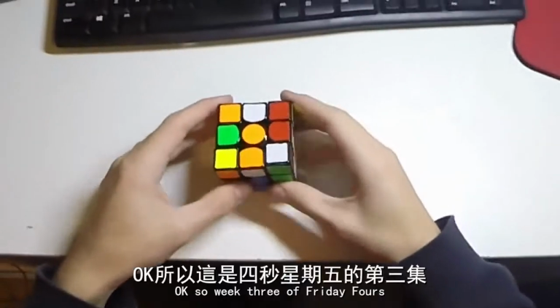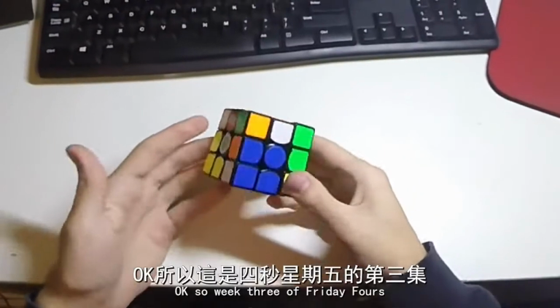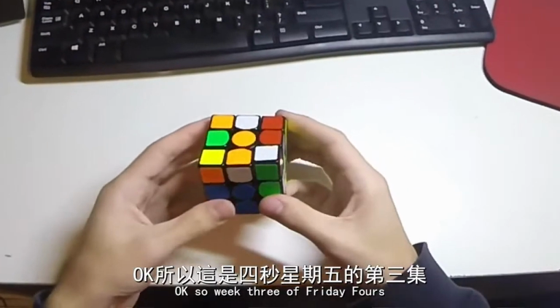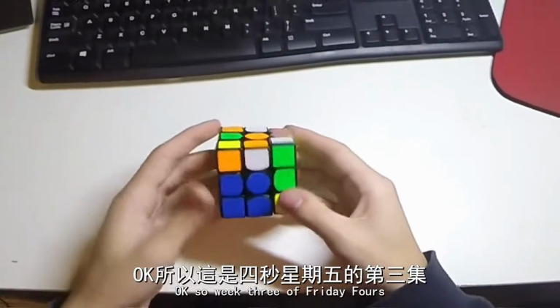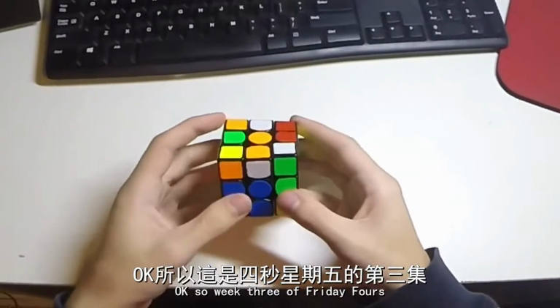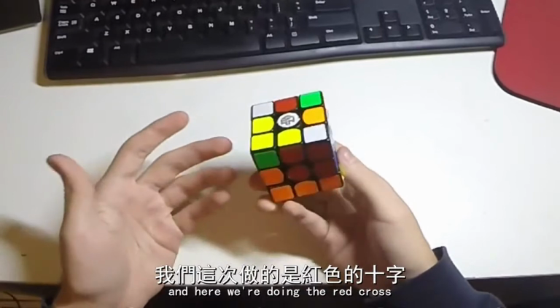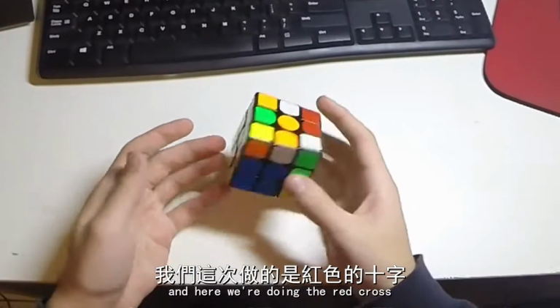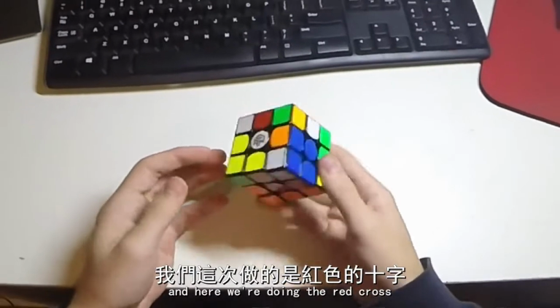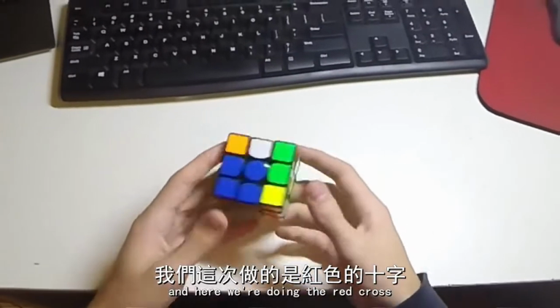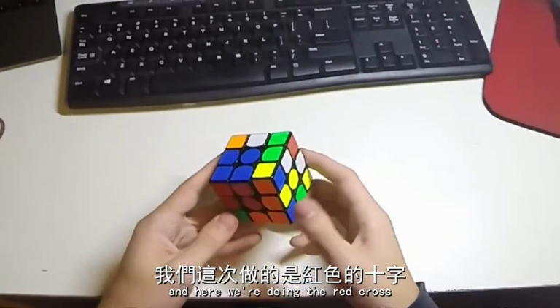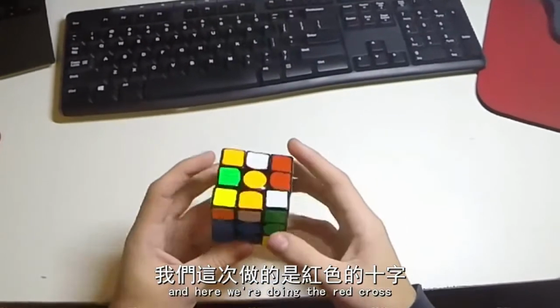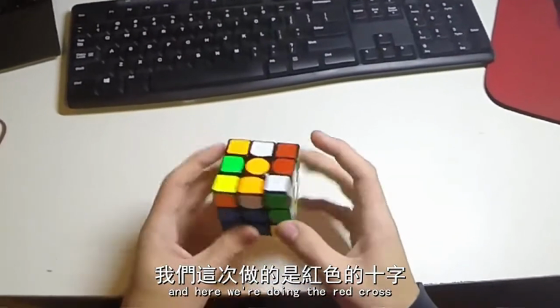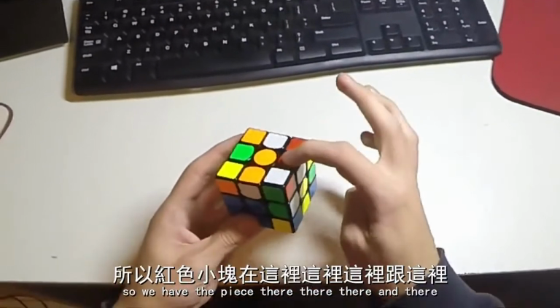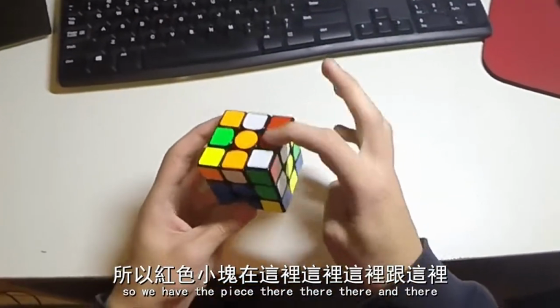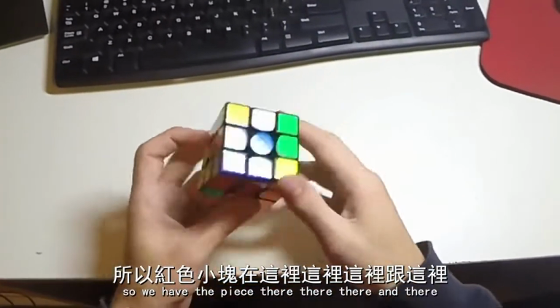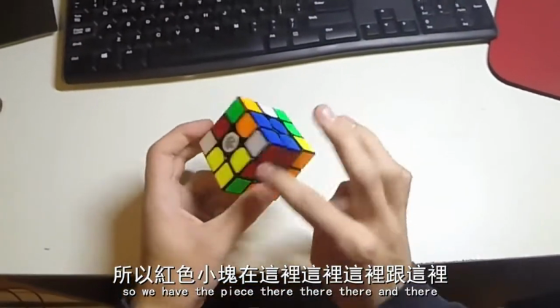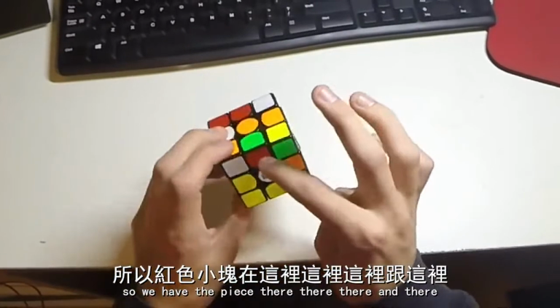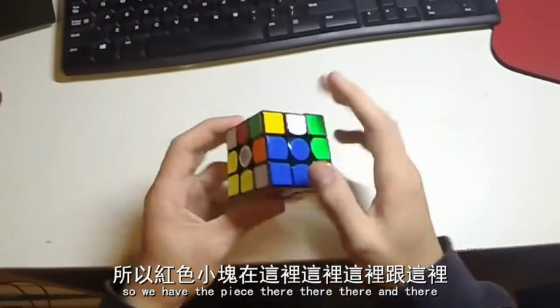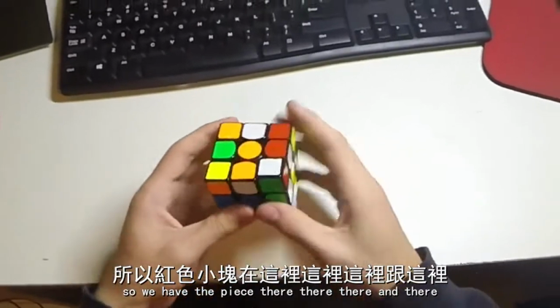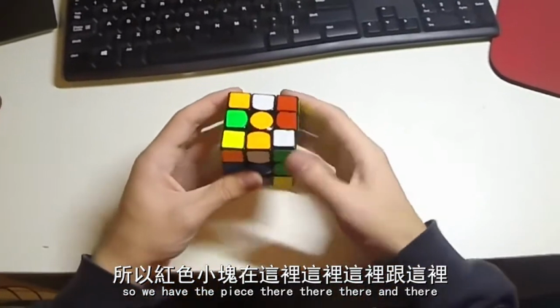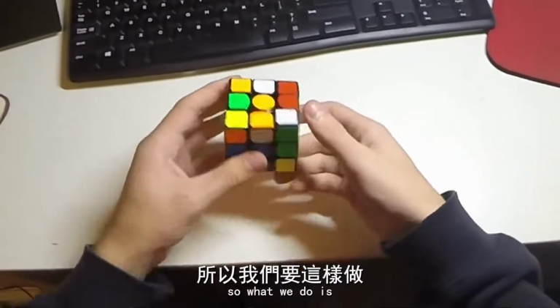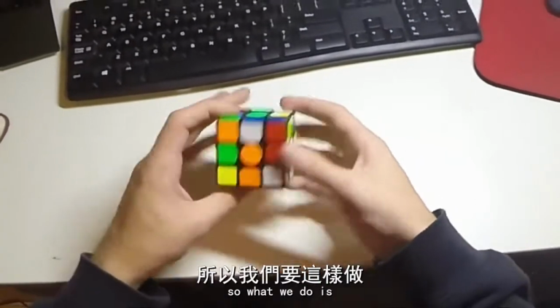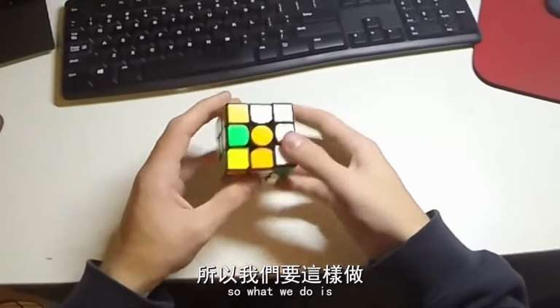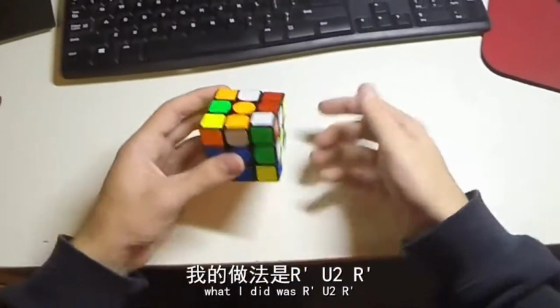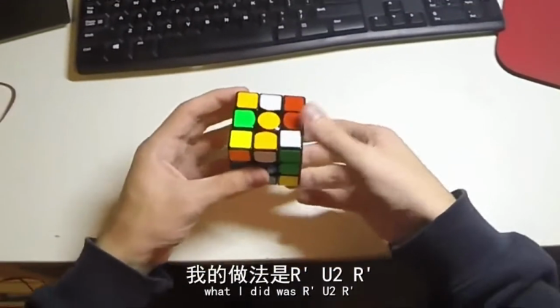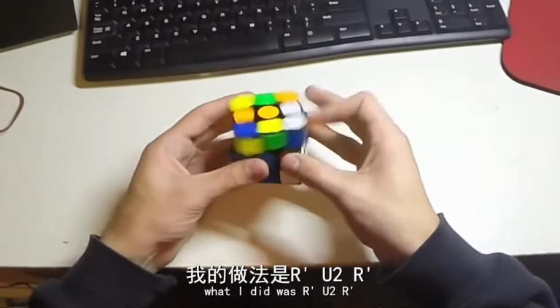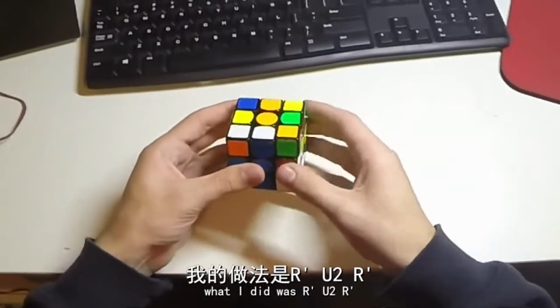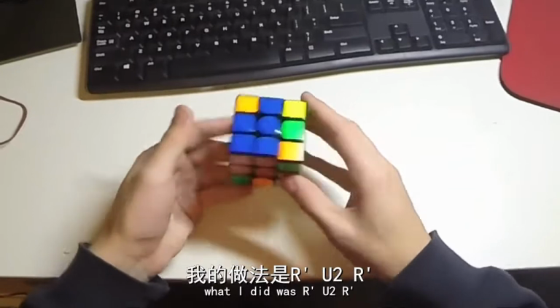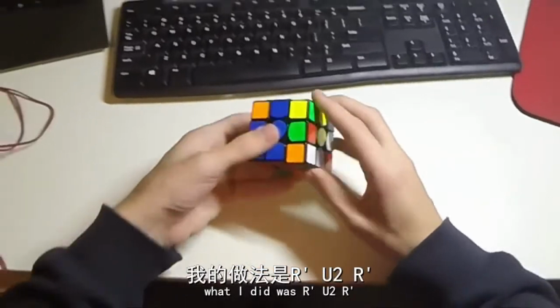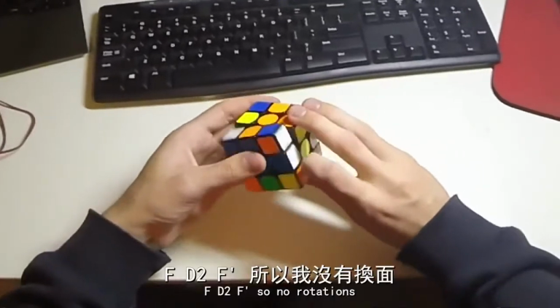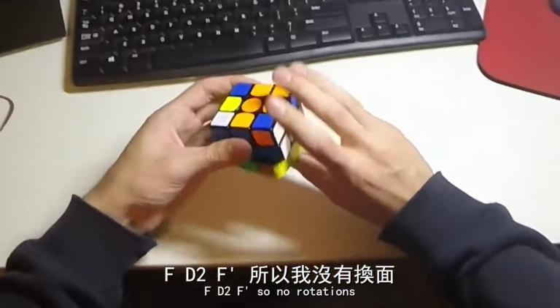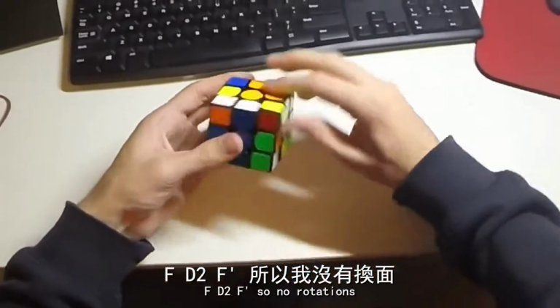Okay, so week three of Friday Fours, and here we are doing the red cross. So we have the pieces there, there, there, and there. What I did was R' U2 R', F D2 F'.